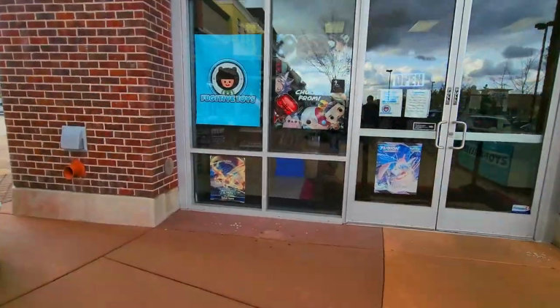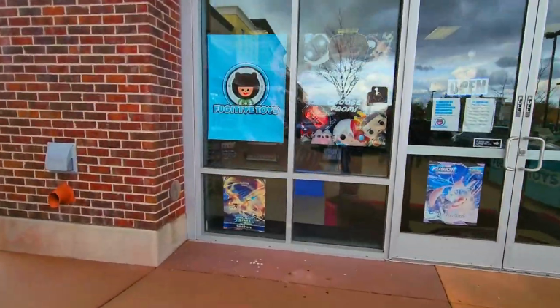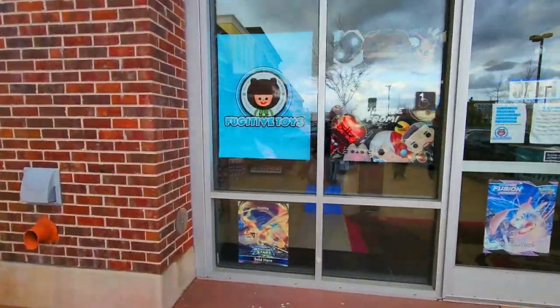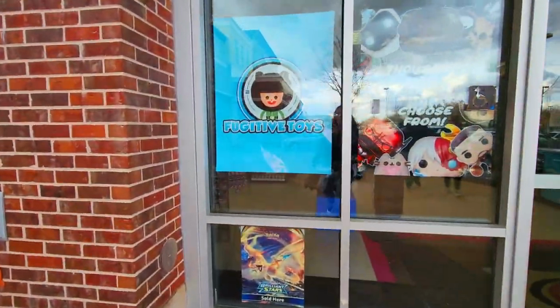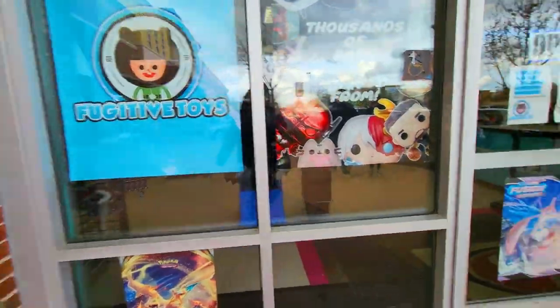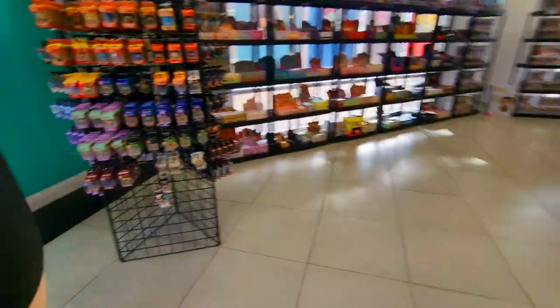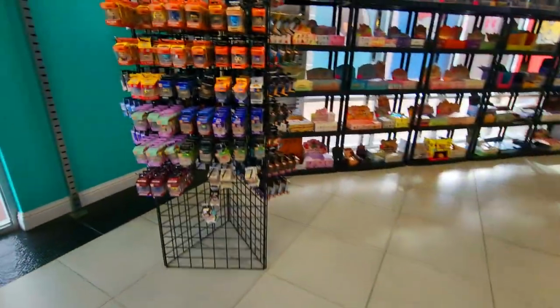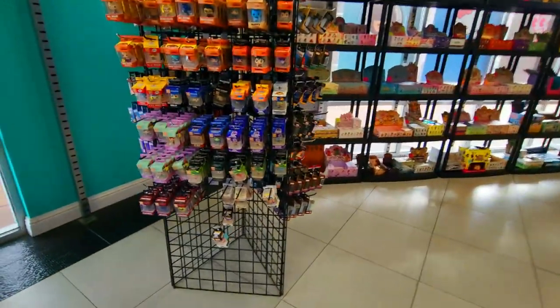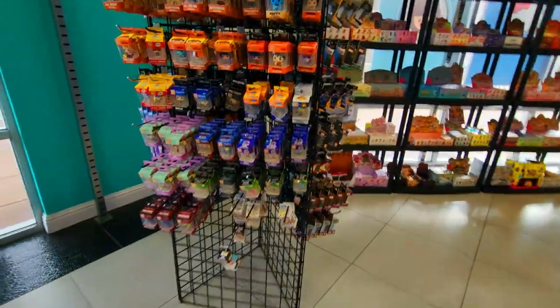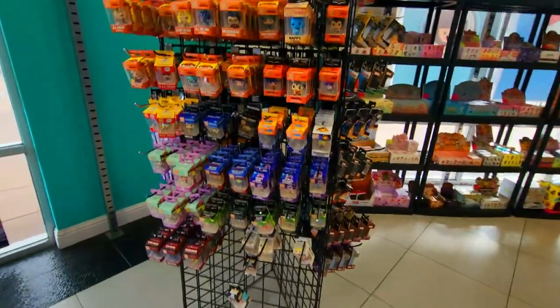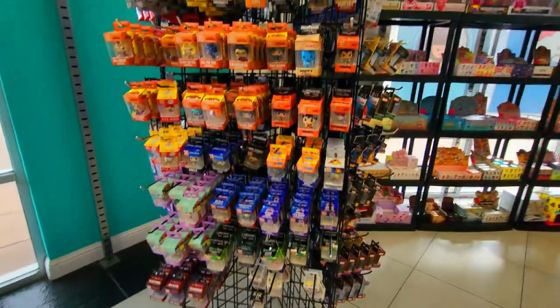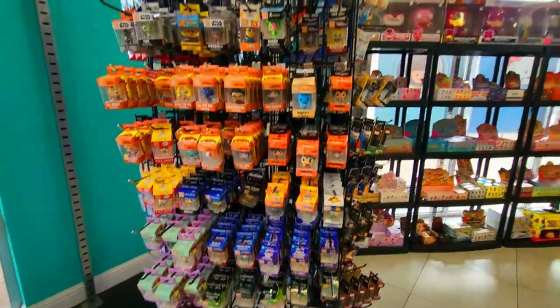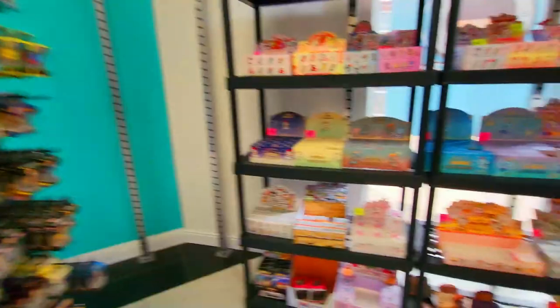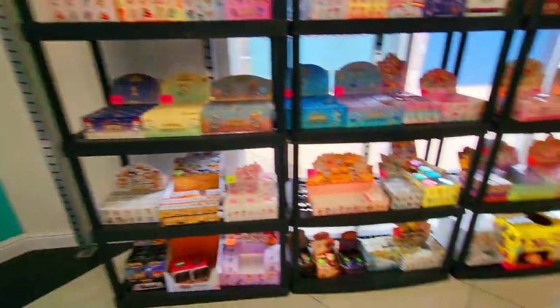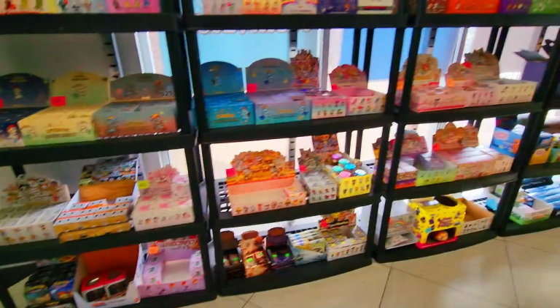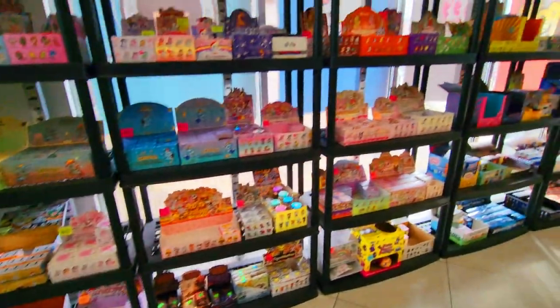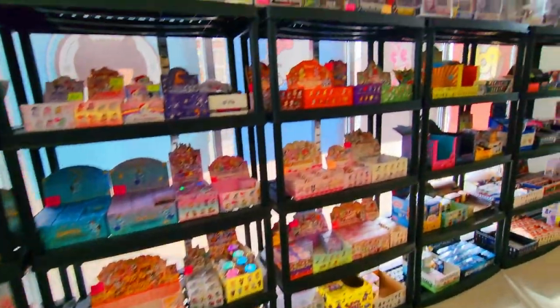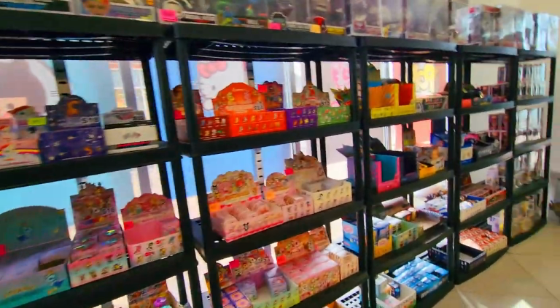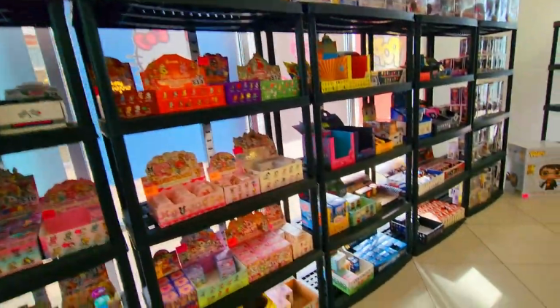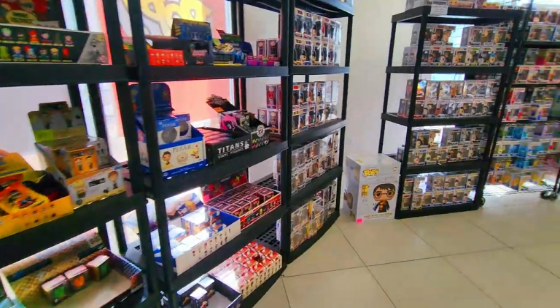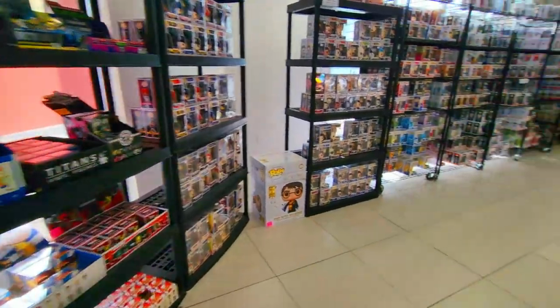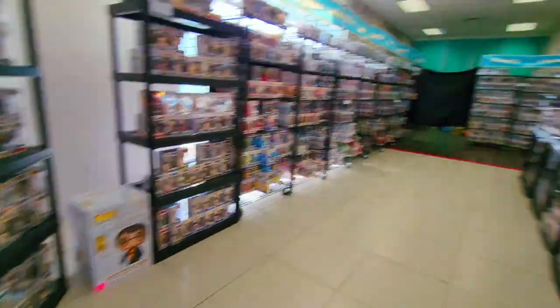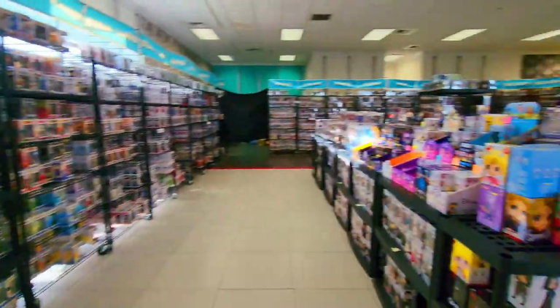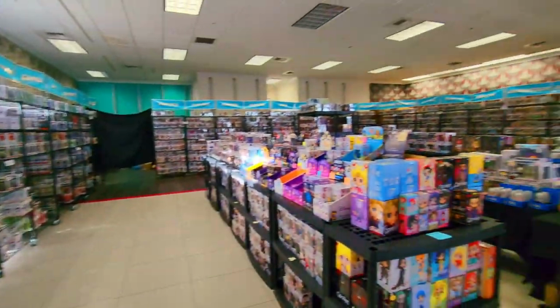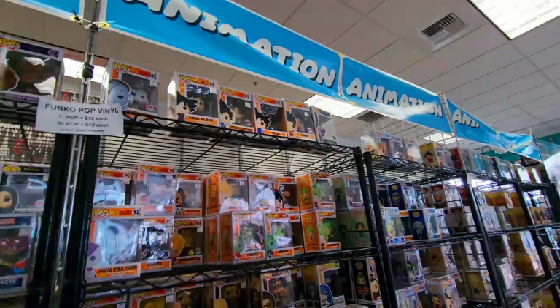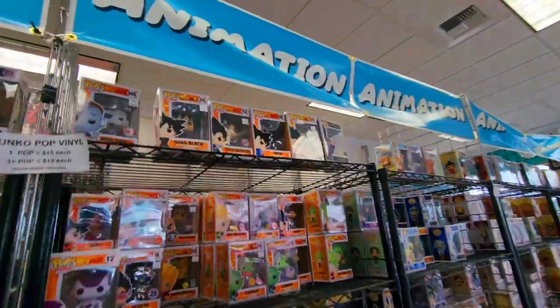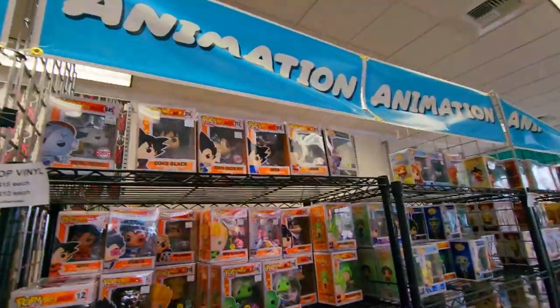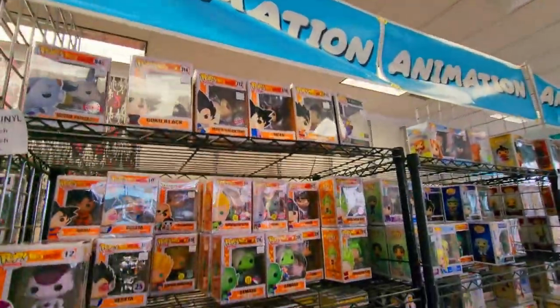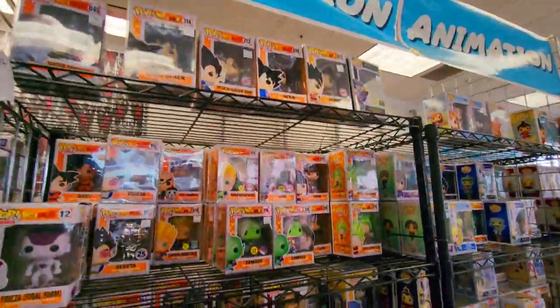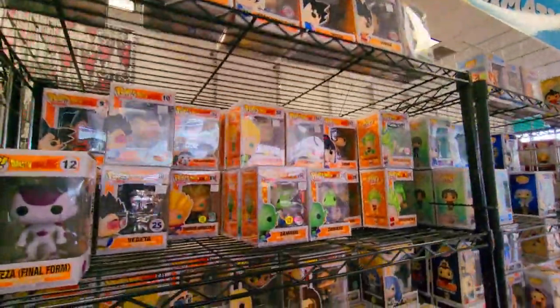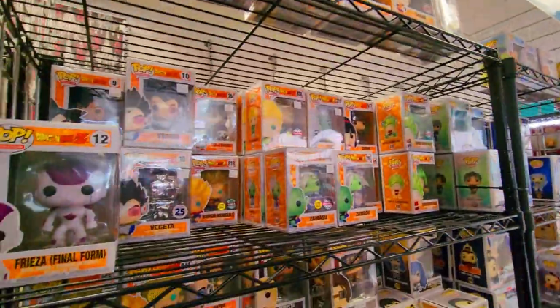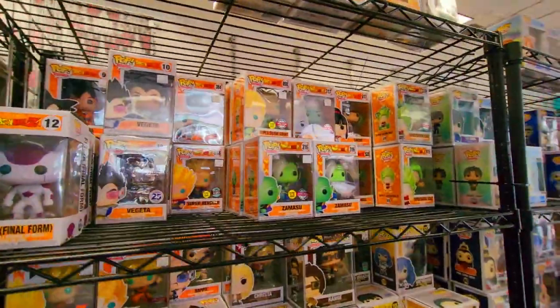Next we went to a place called Fugitive Toys, which has probably the biggest Funko Pop selection I've ever seen in person. Unfortunately we have every single Dragon Ball Funko Pop, even though we did find quite a few of them in here. Still an awesome shop if you're looking for pops.